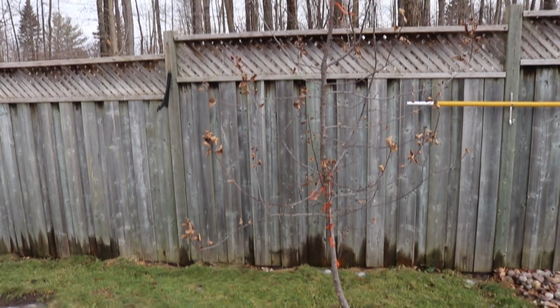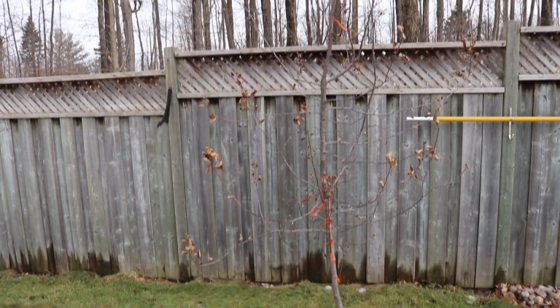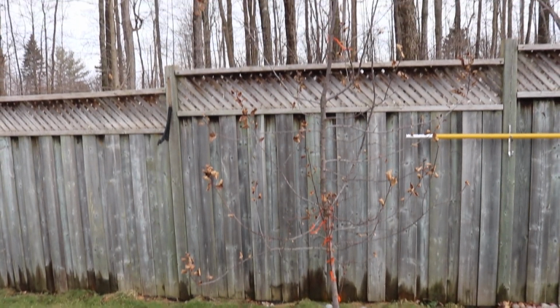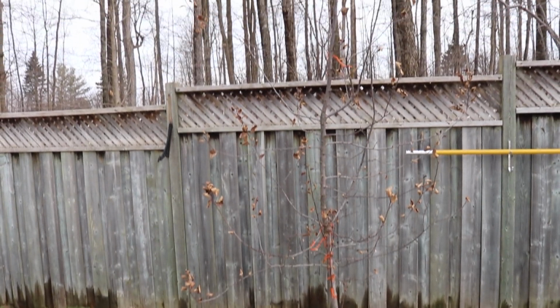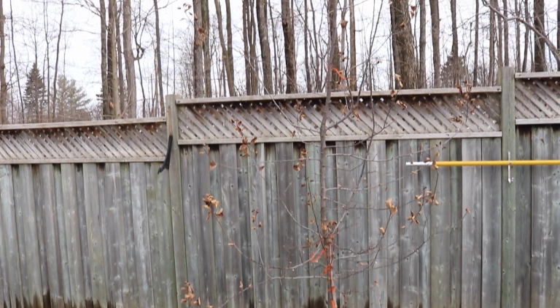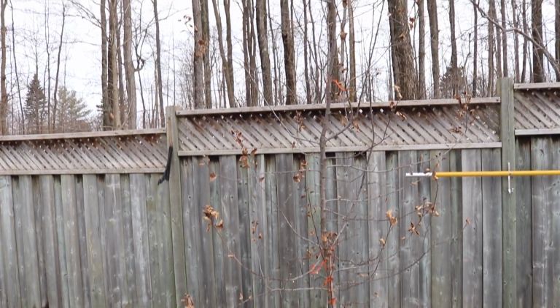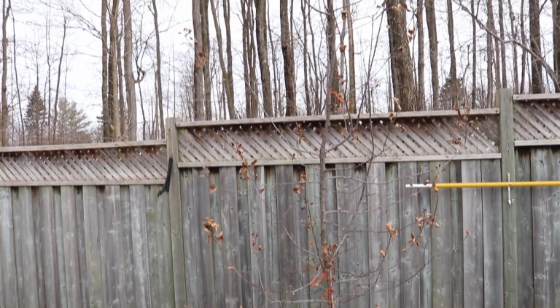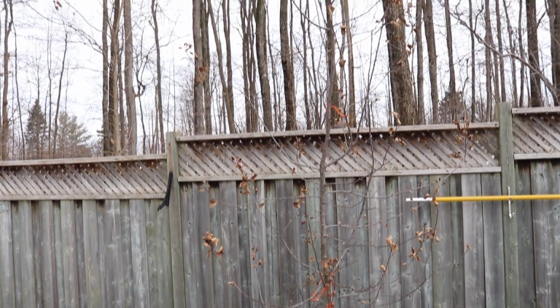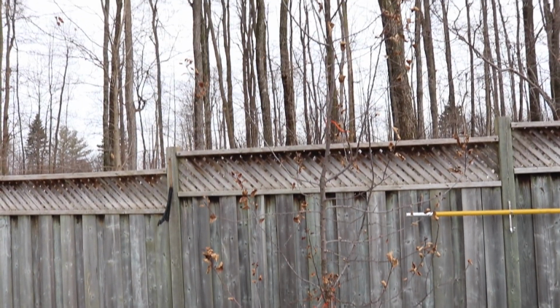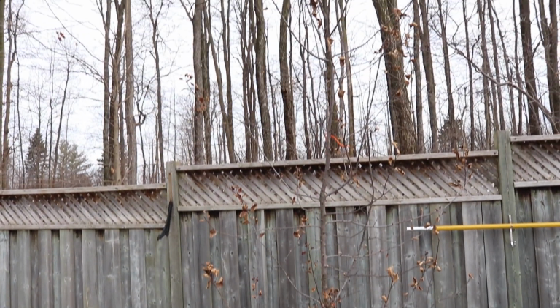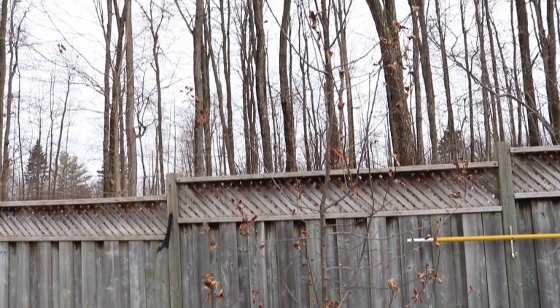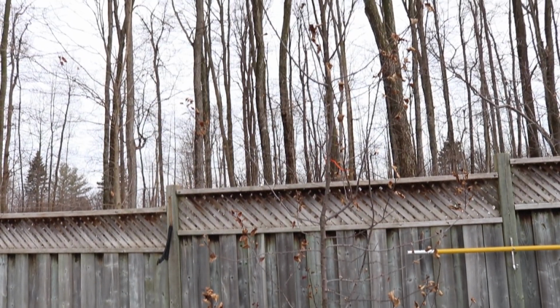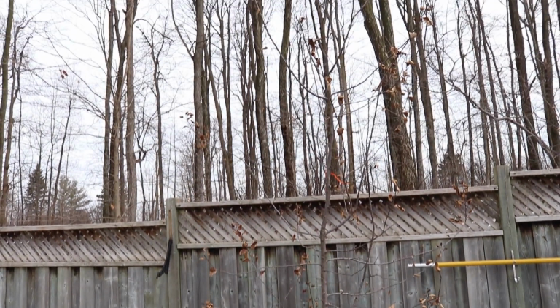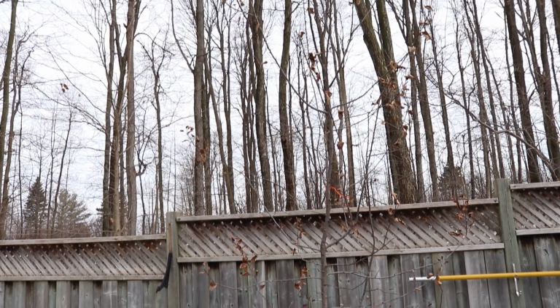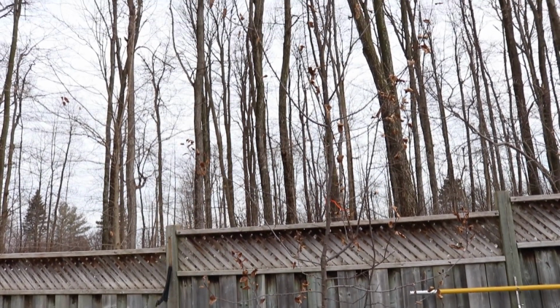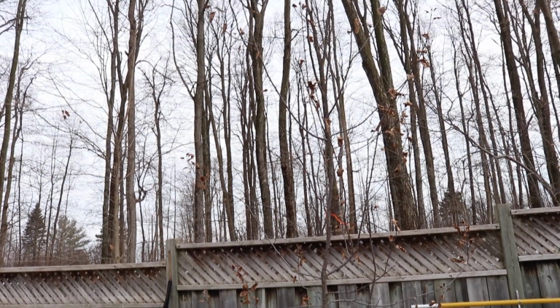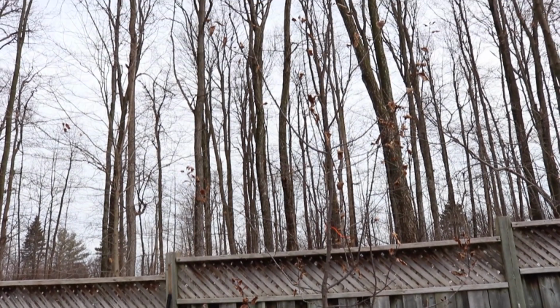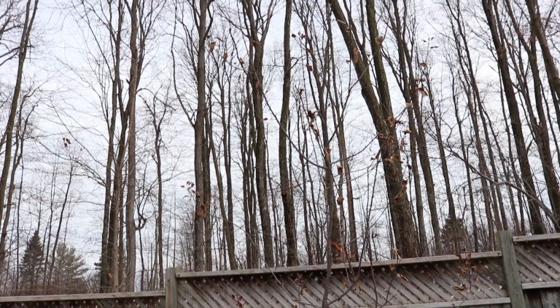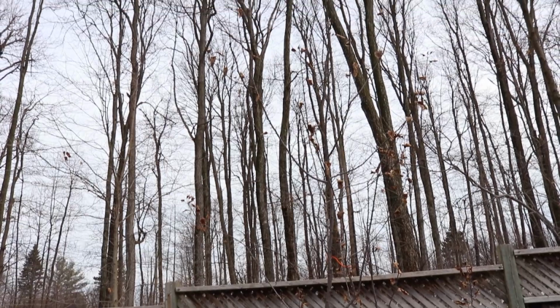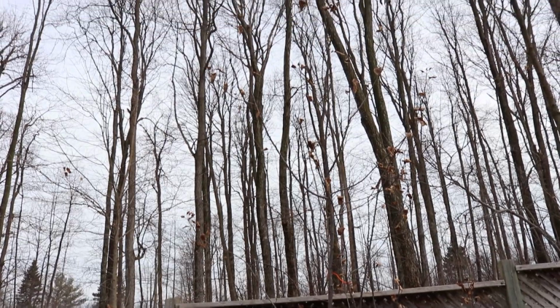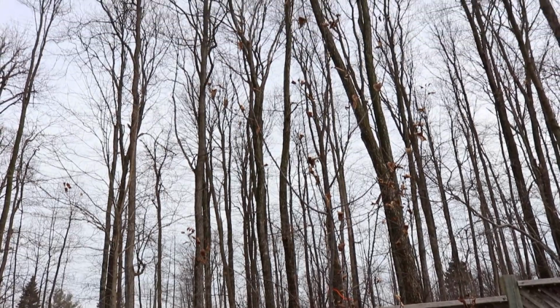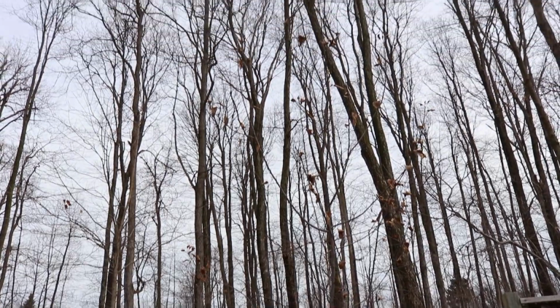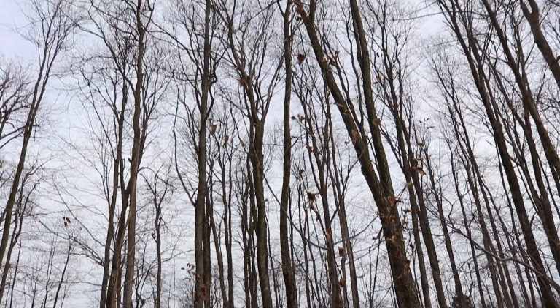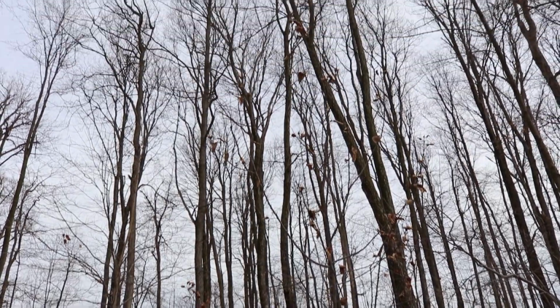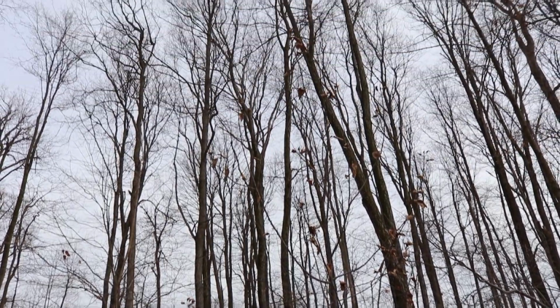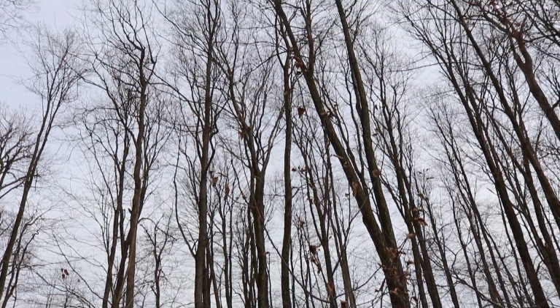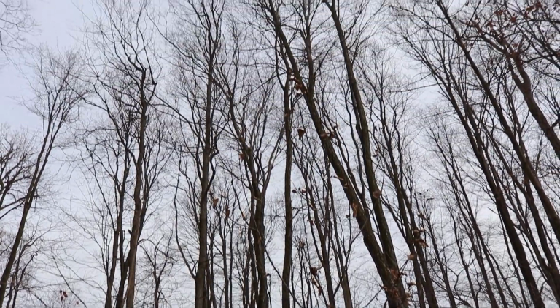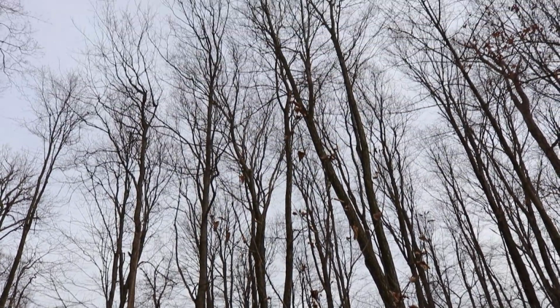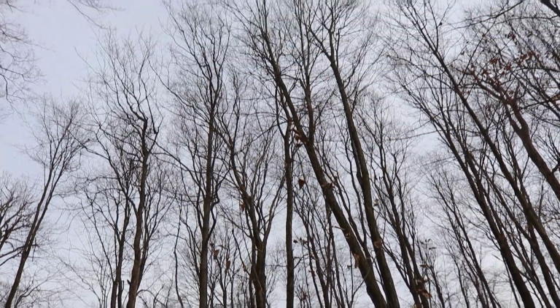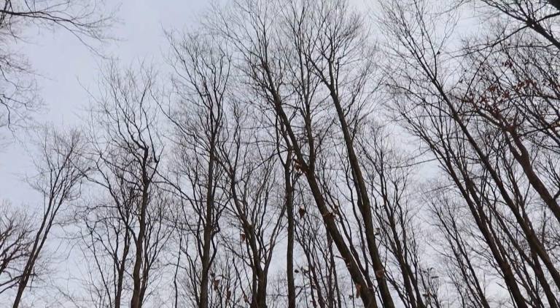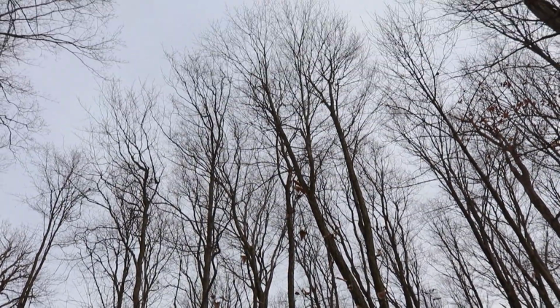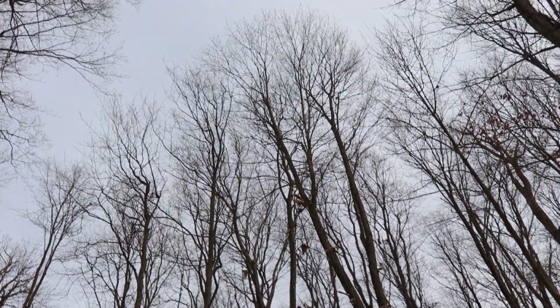It's now February 2019 and the apple trees are dormant. Winter is the perfect time to look at your trees and decide how you want to prune, since the foliage is gone and you can see the tree's structure very well.